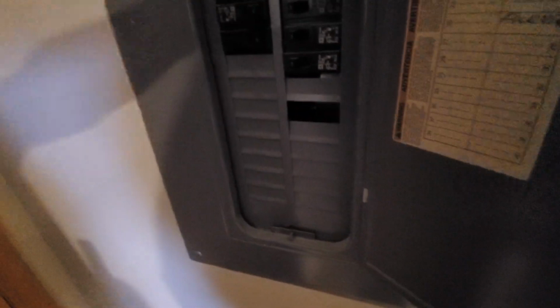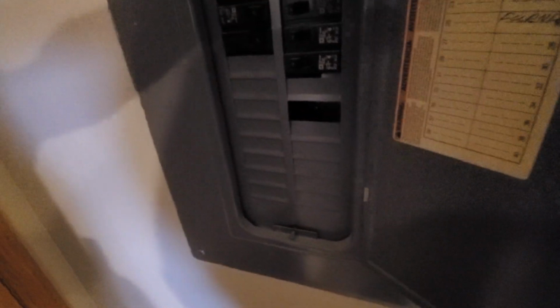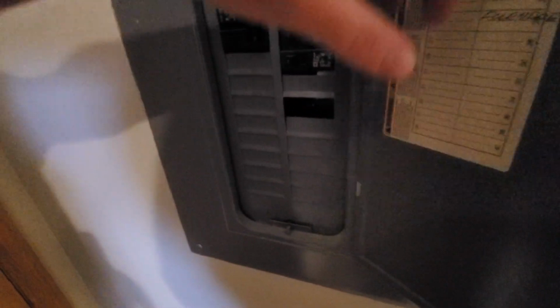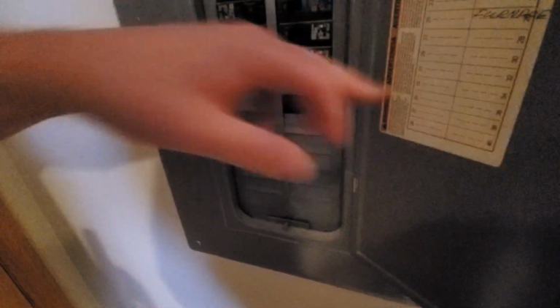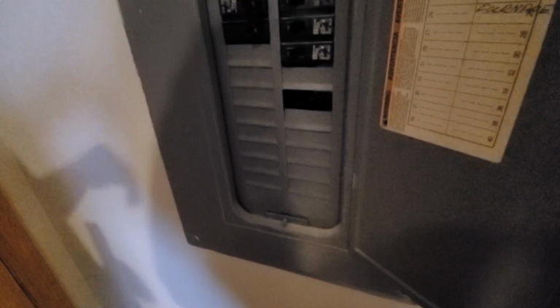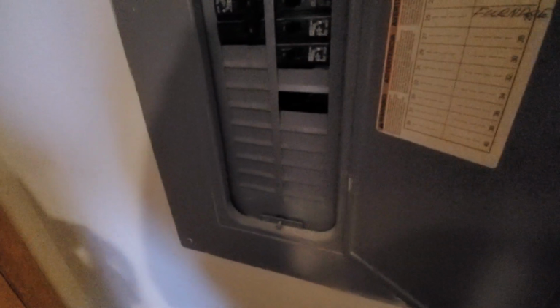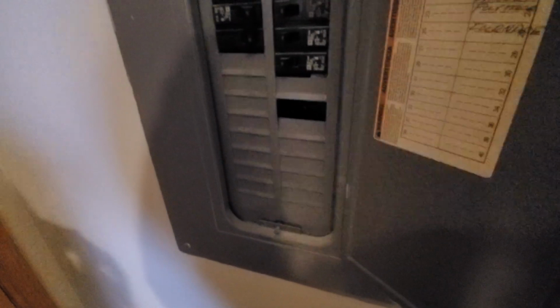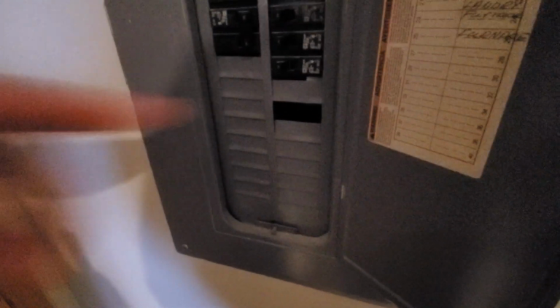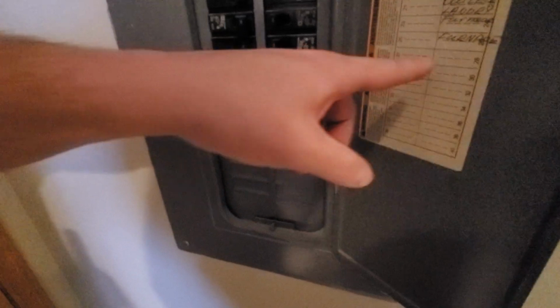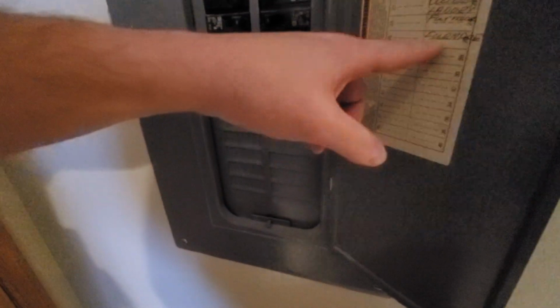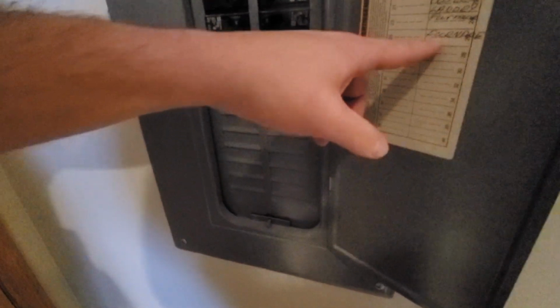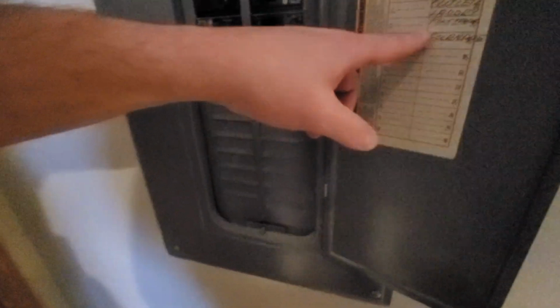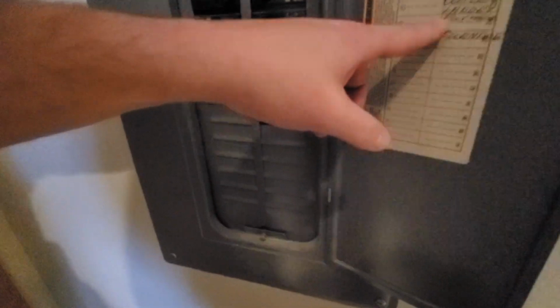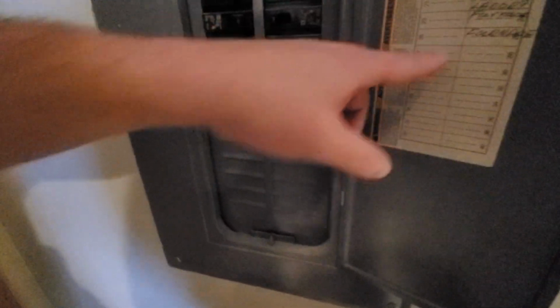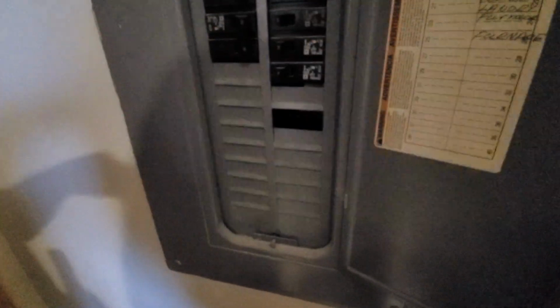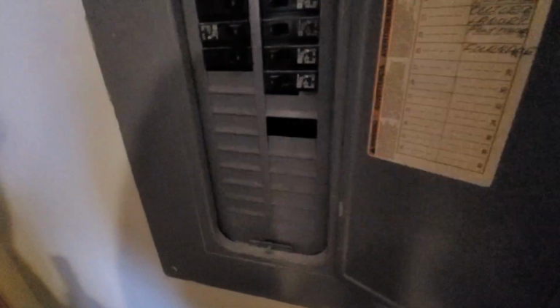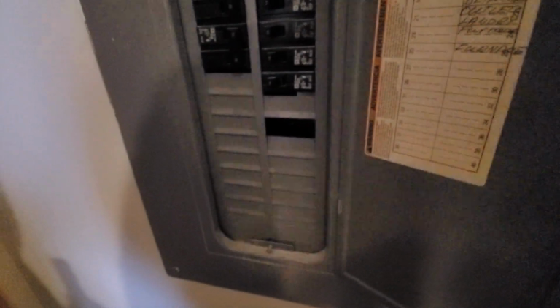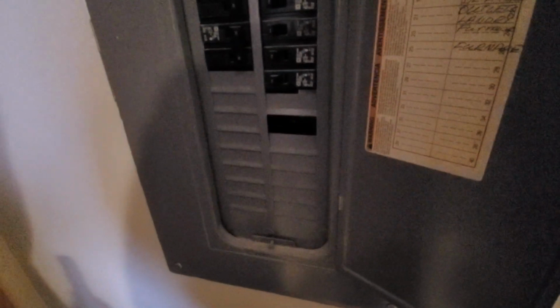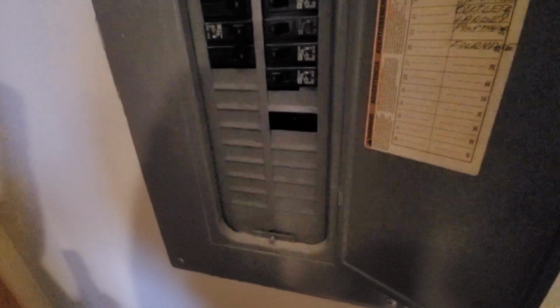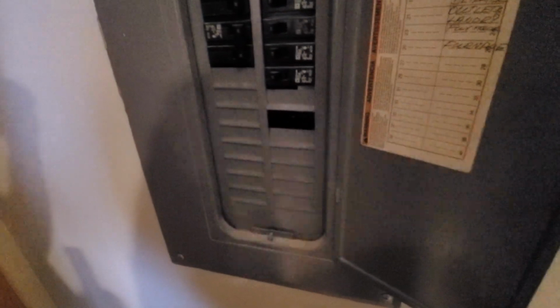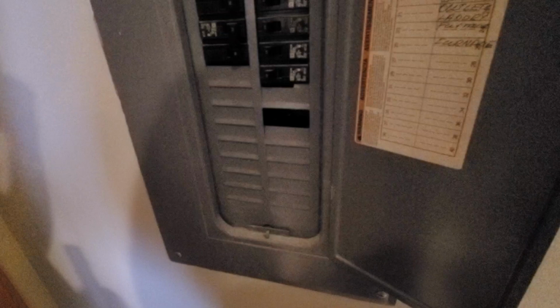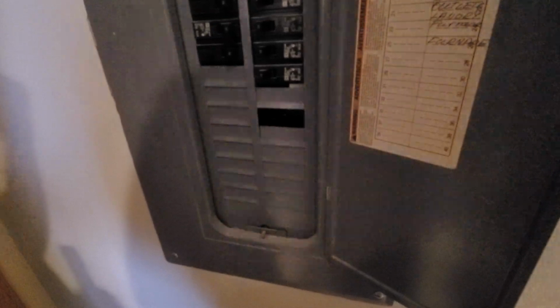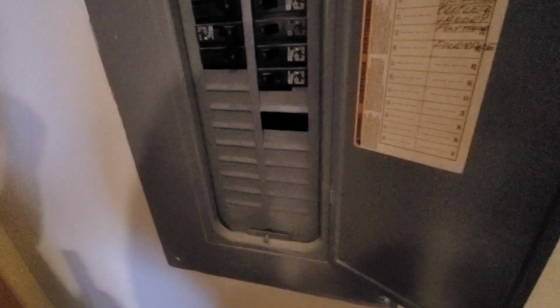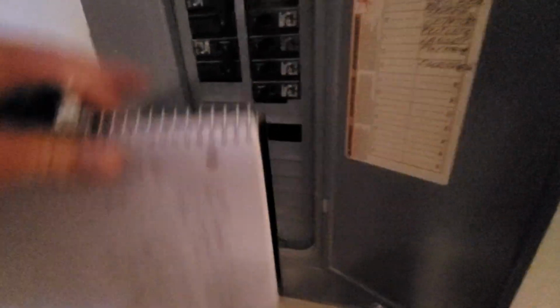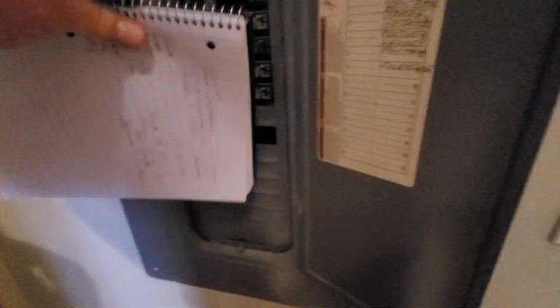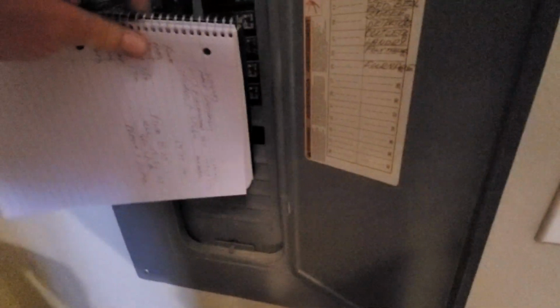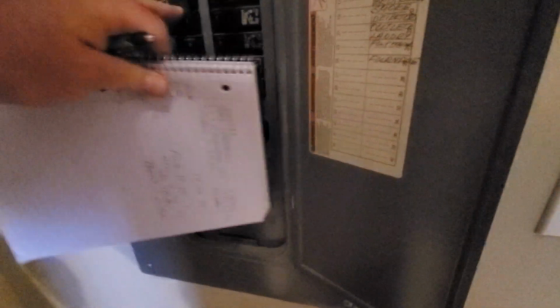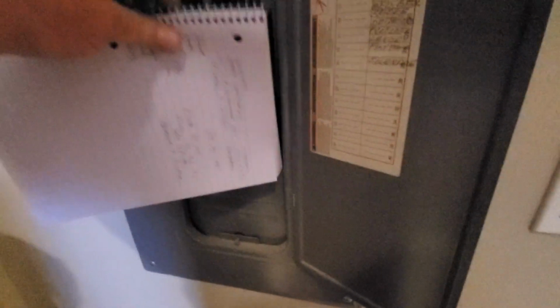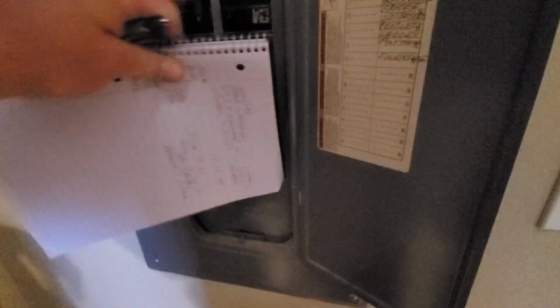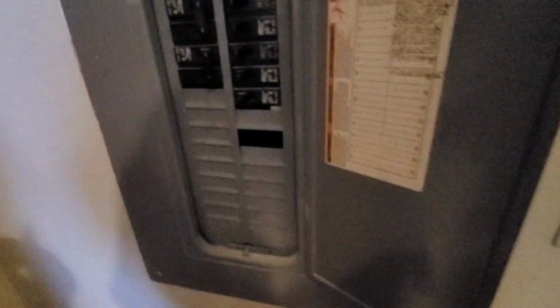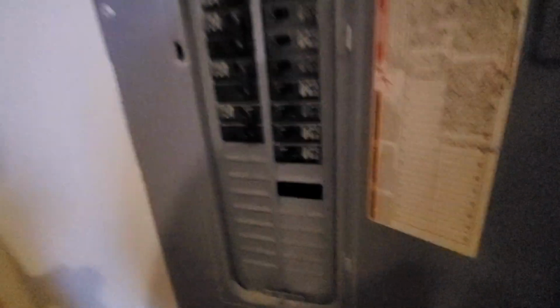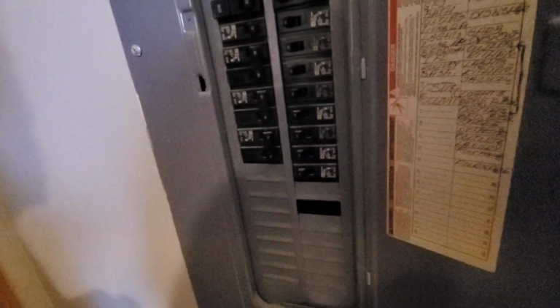Our AC is on — that's the furnace. The furnace is a 15 amp. The AC, I'm guessing, is one of these two here. It's a 30 amp.